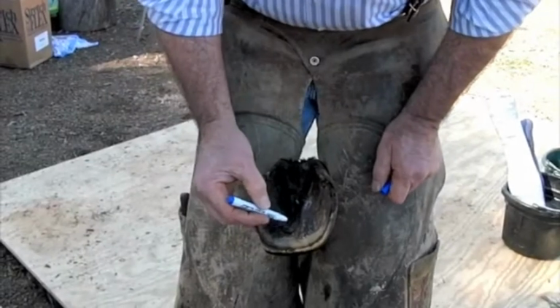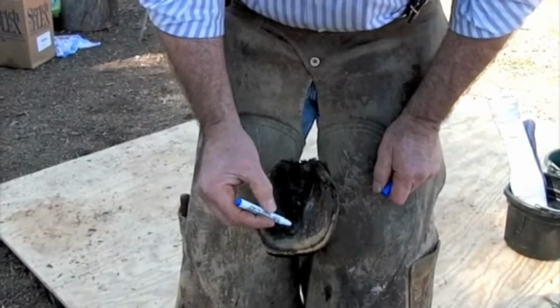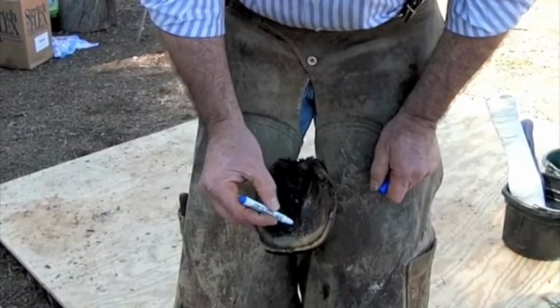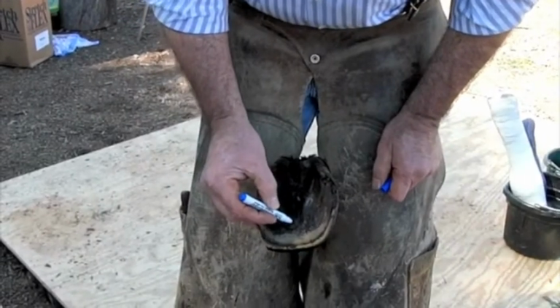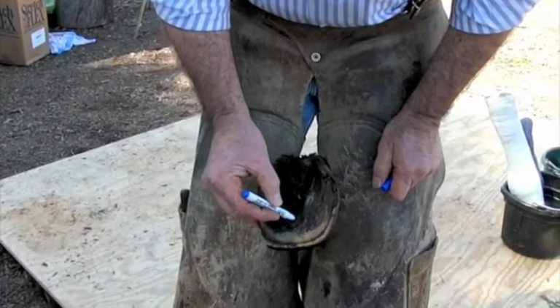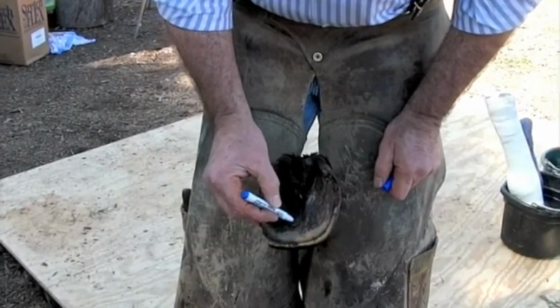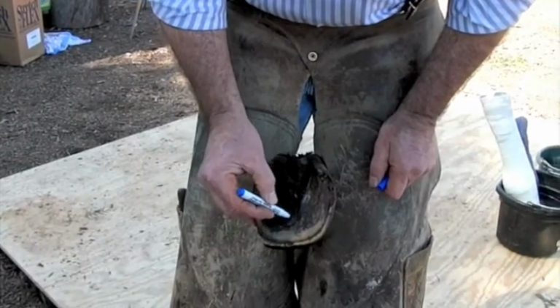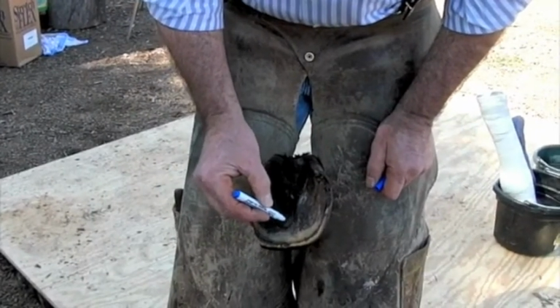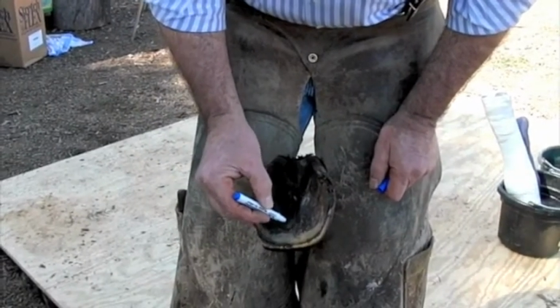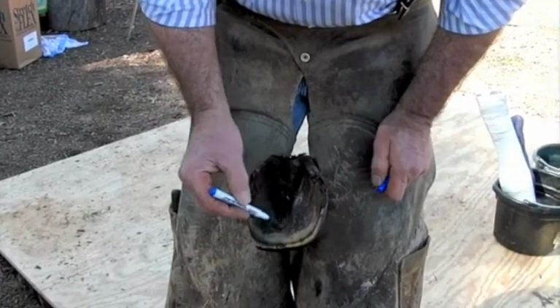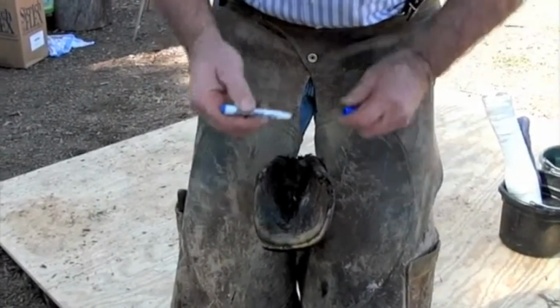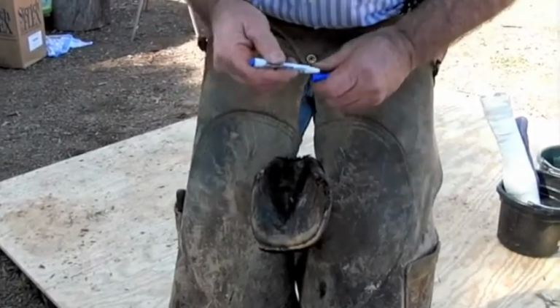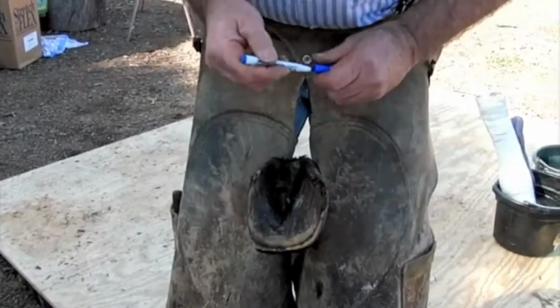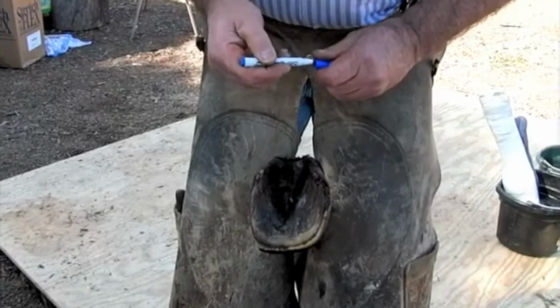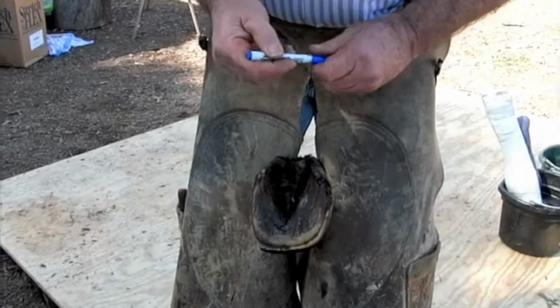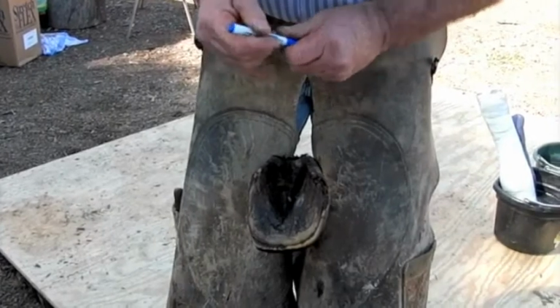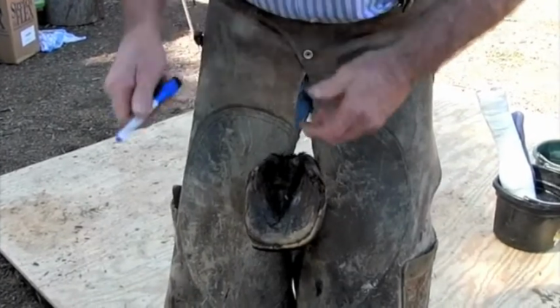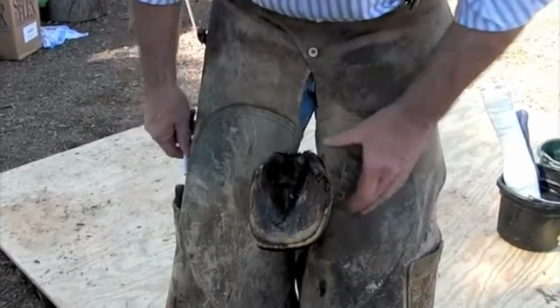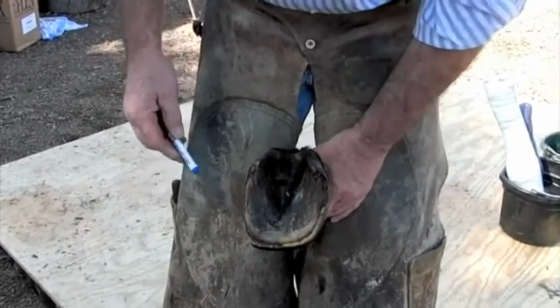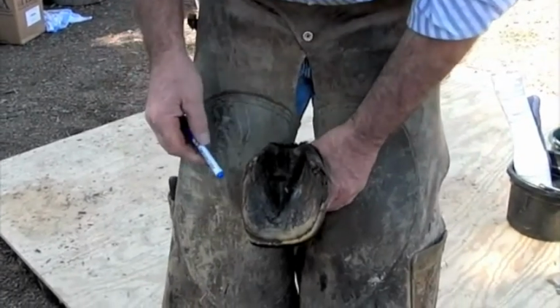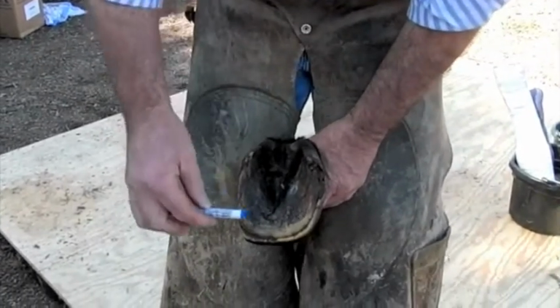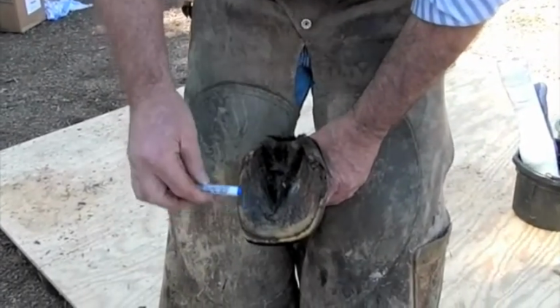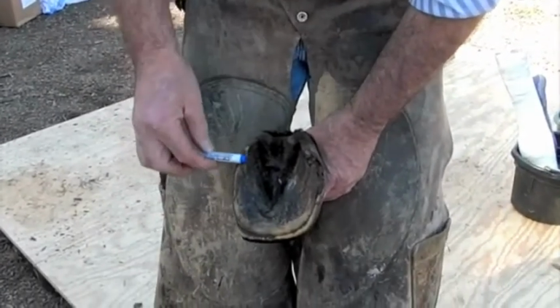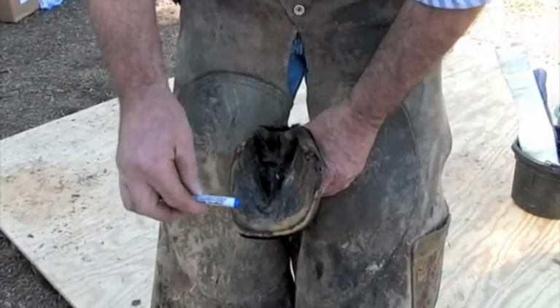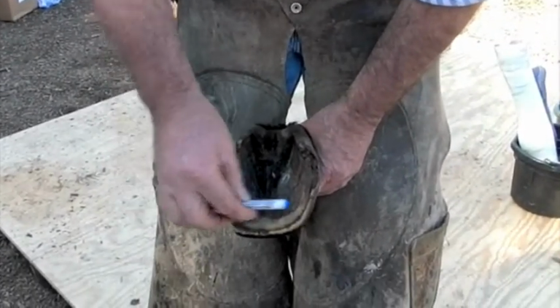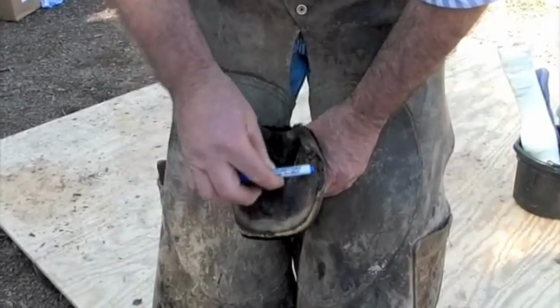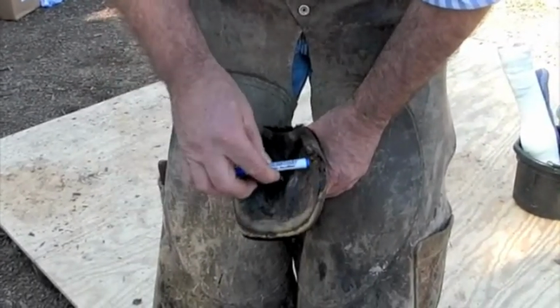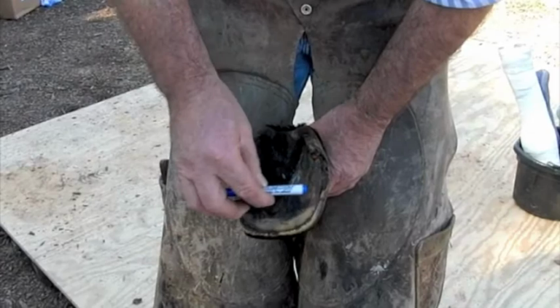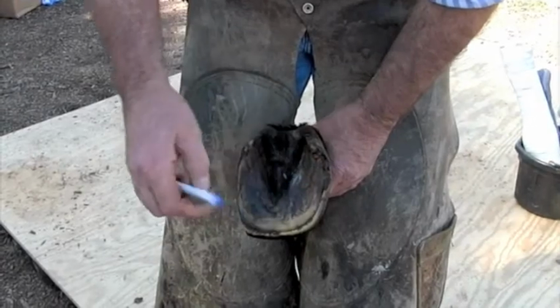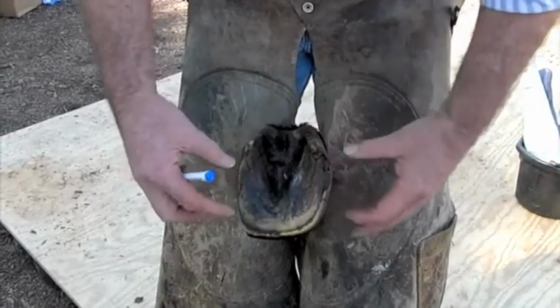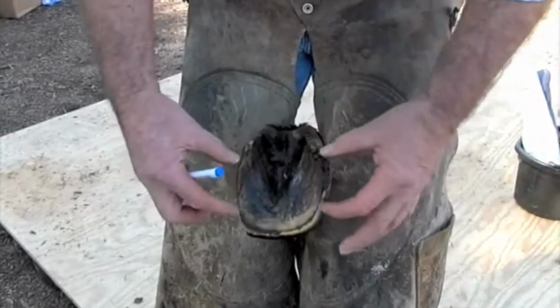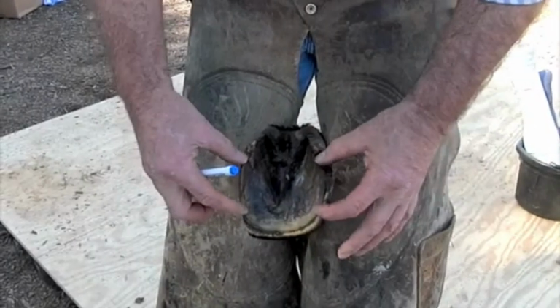If you look here, you've got a false sole. See that false sole that's going on there? And what you have is, looking at here, you've got a lot of sole.